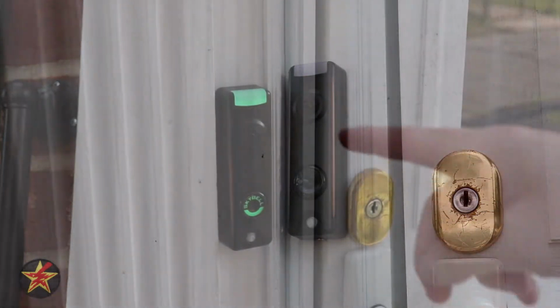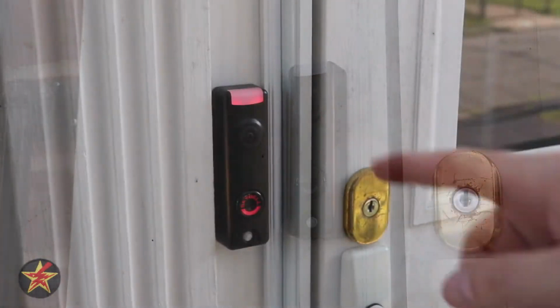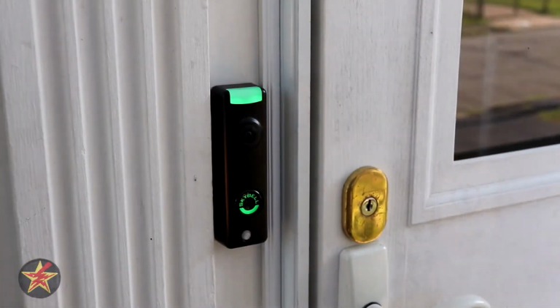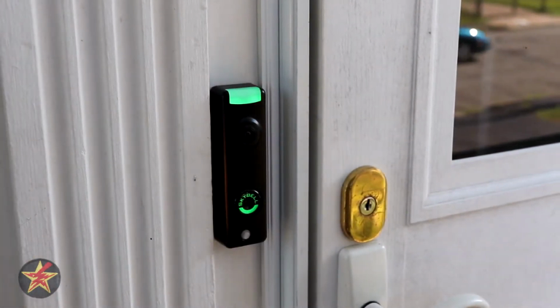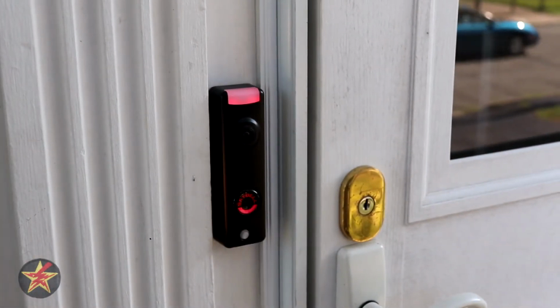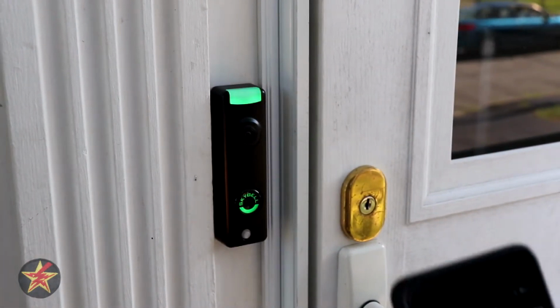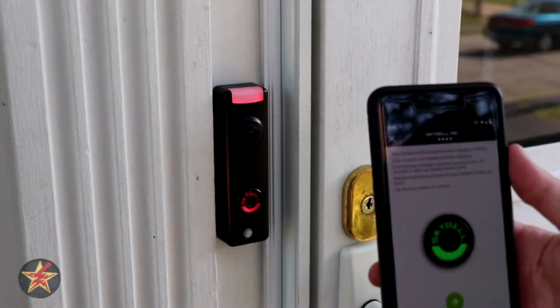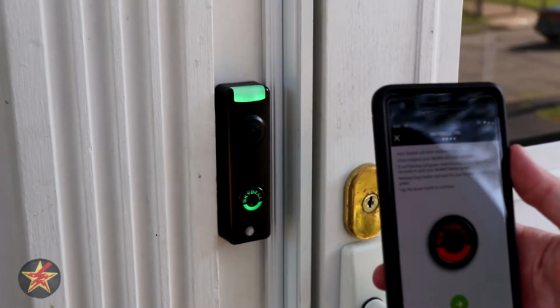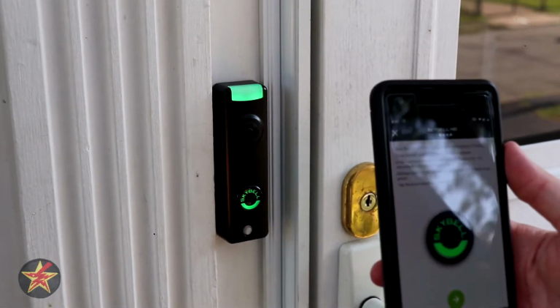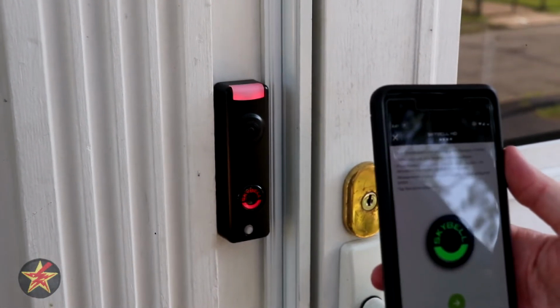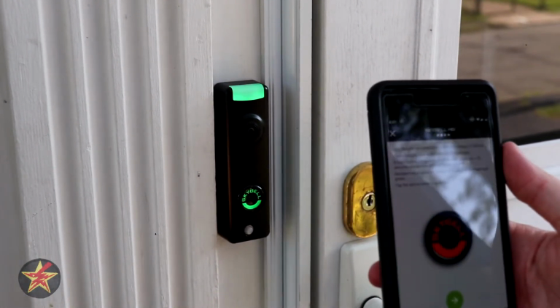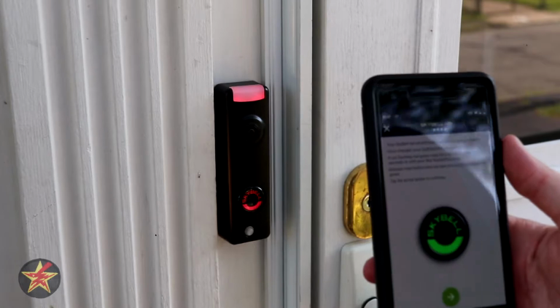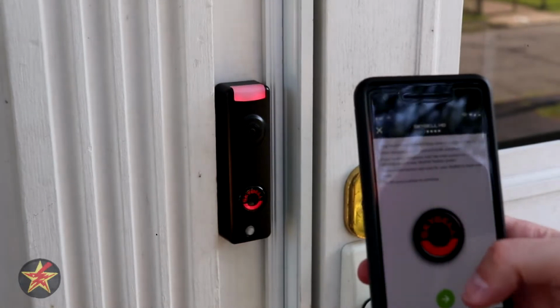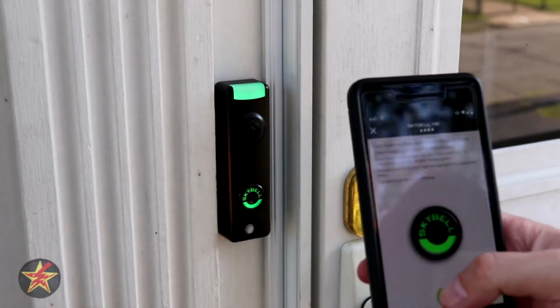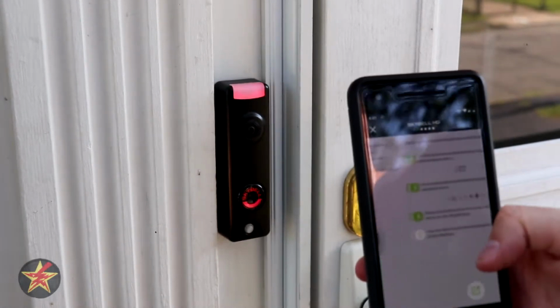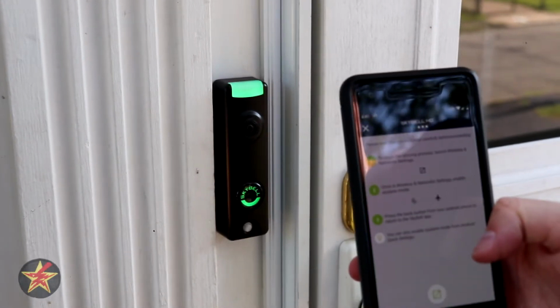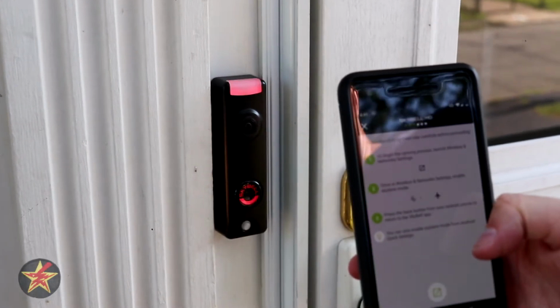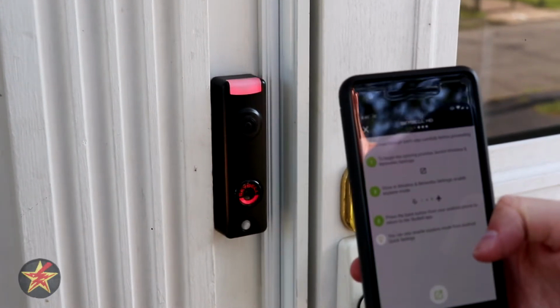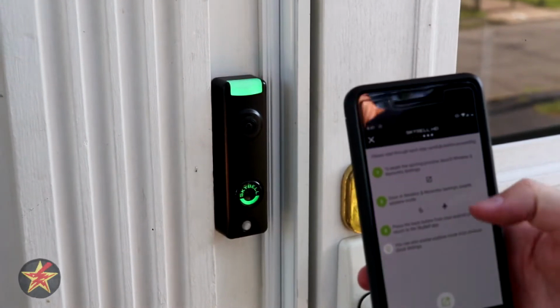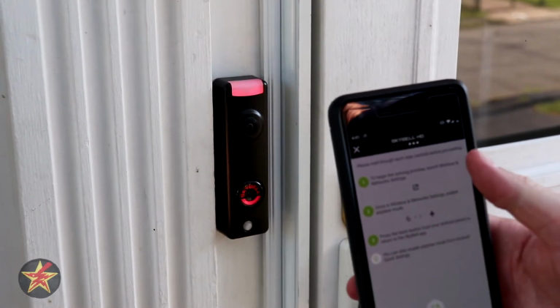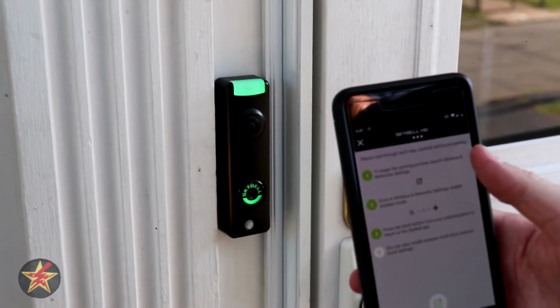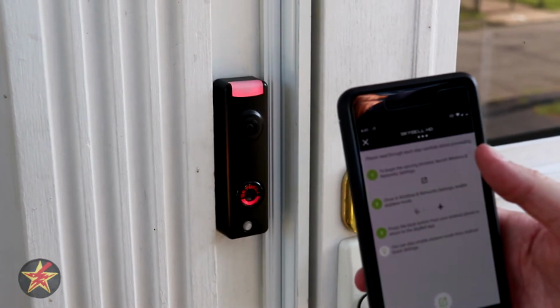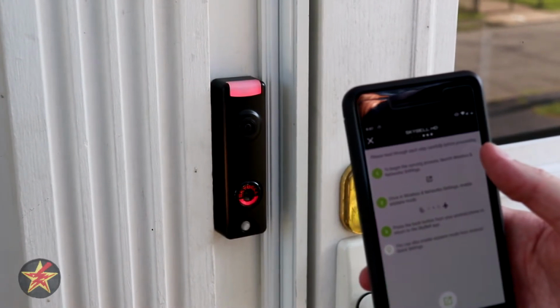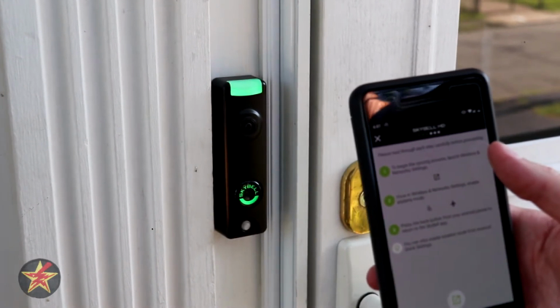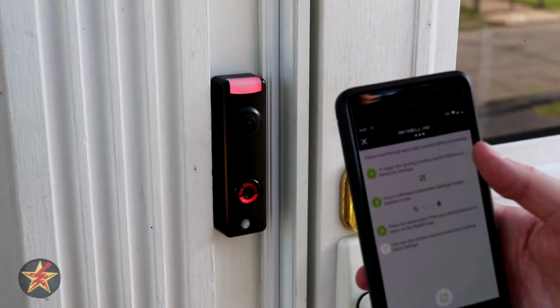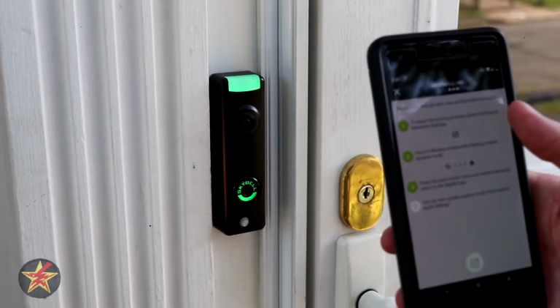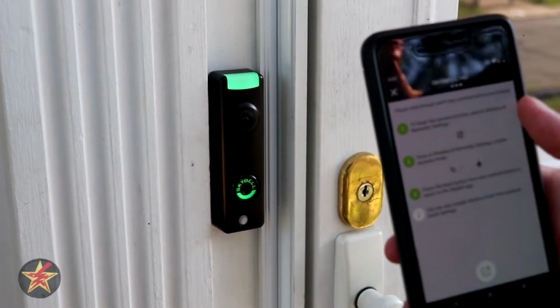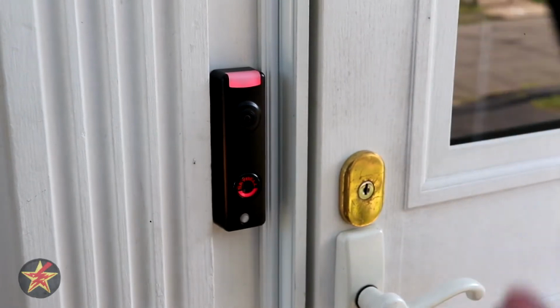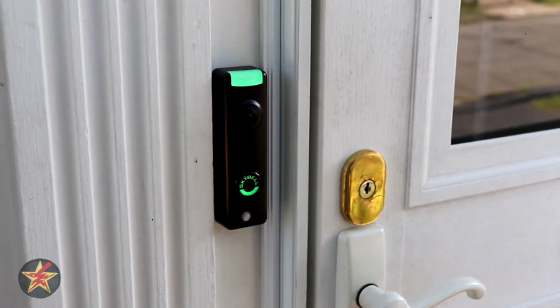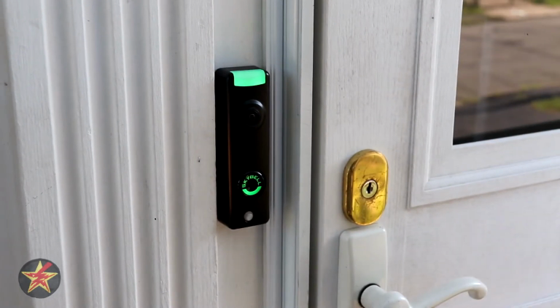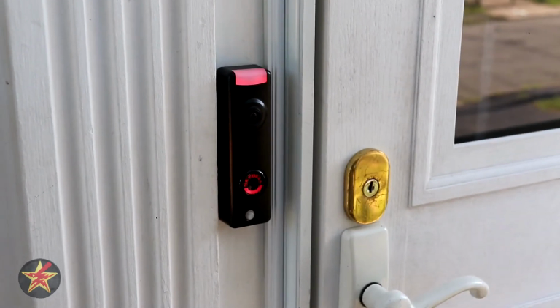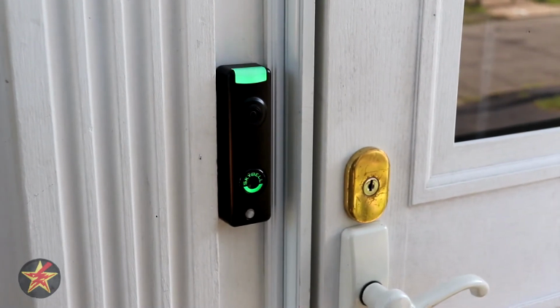Once it starts flashing red and green and you've downloaded the app — indicating flashing red and green — you select next. Then to begin the Wi-Fi network sync, there's some stuff we have to do.